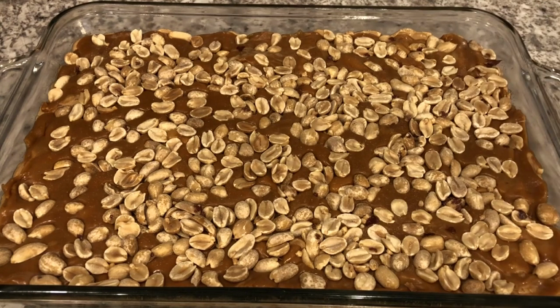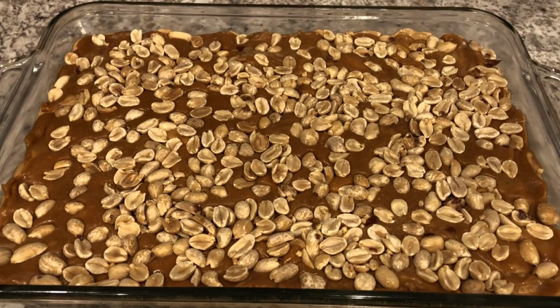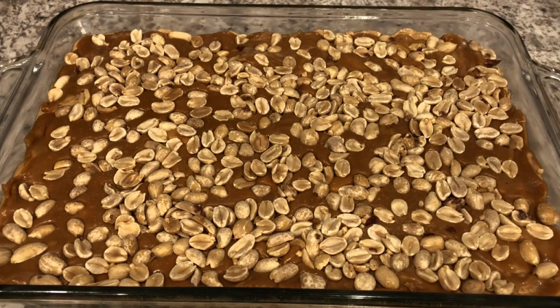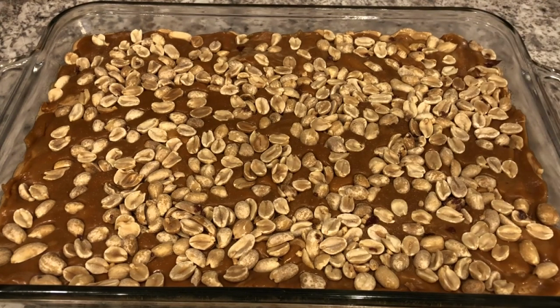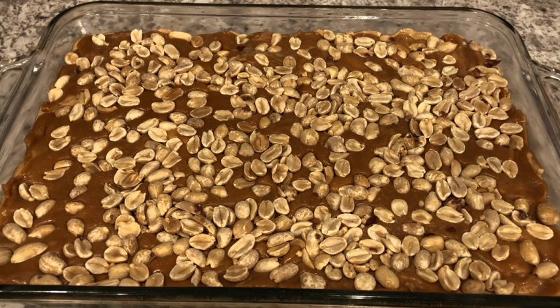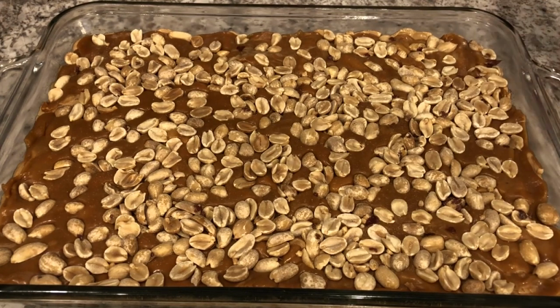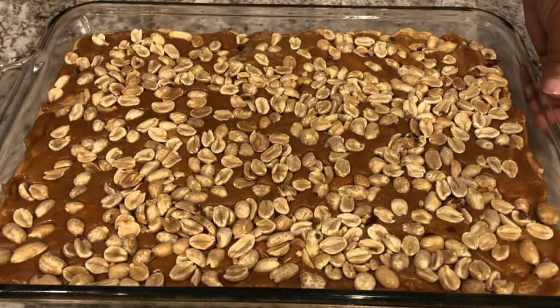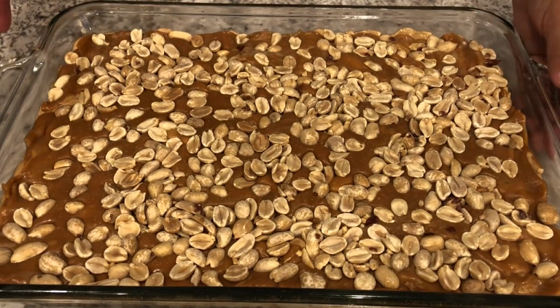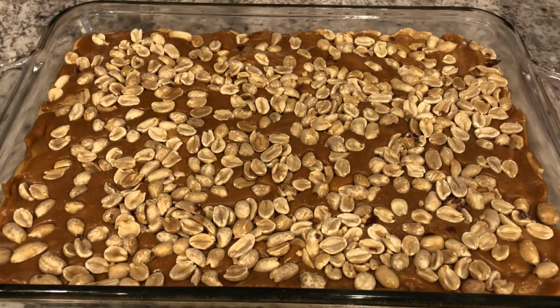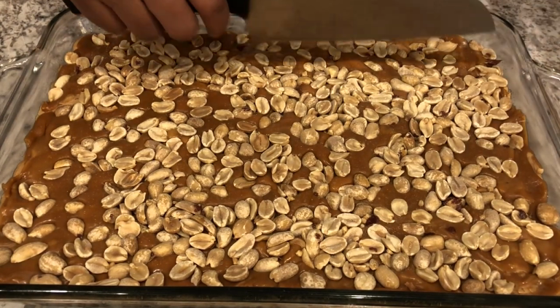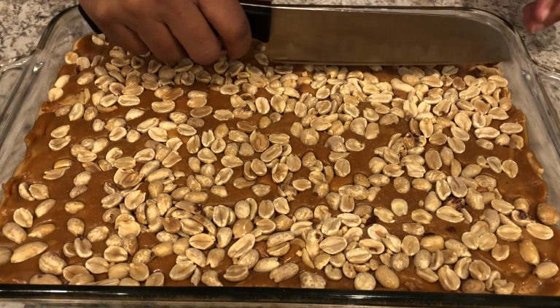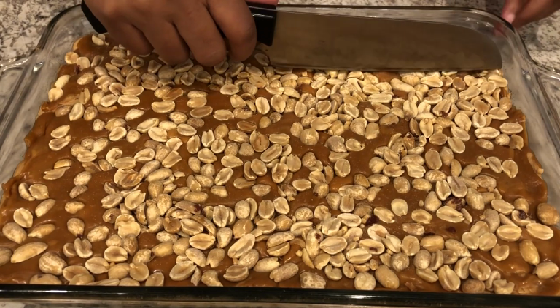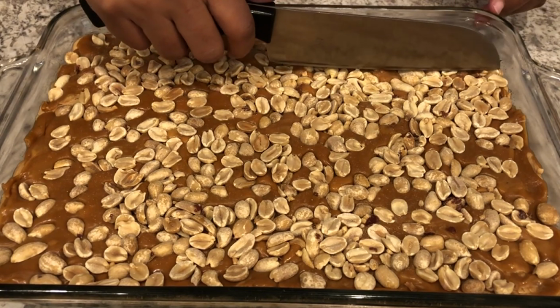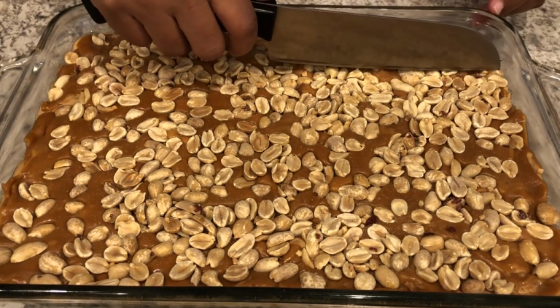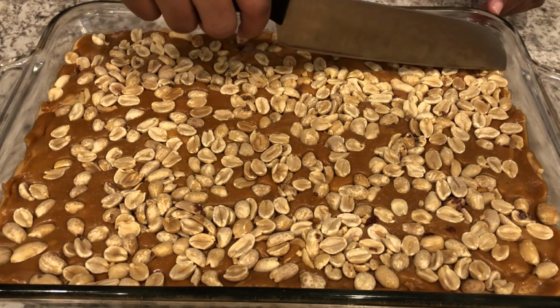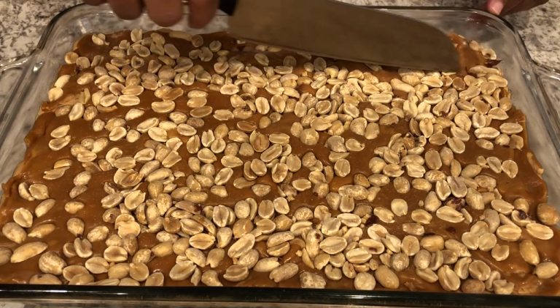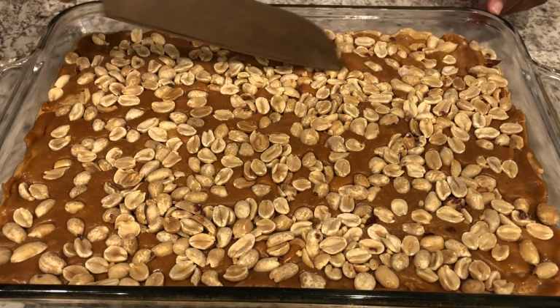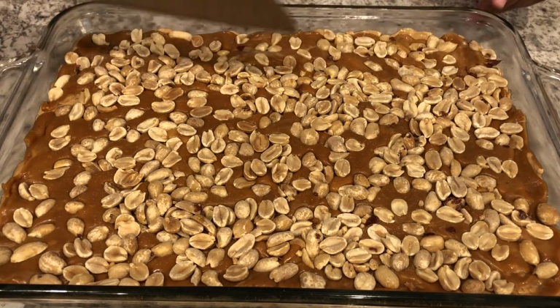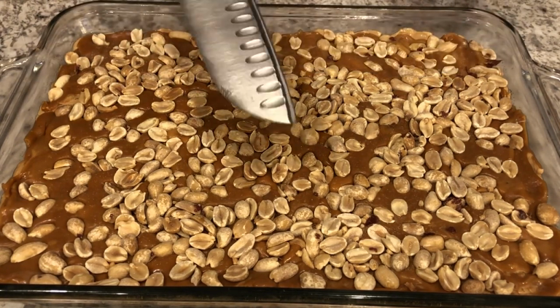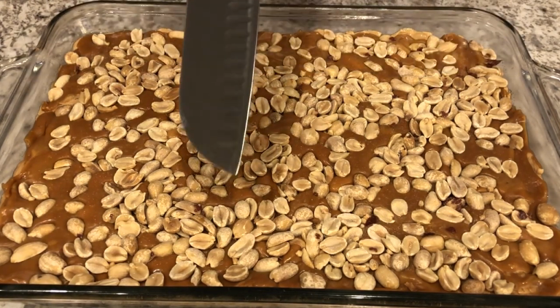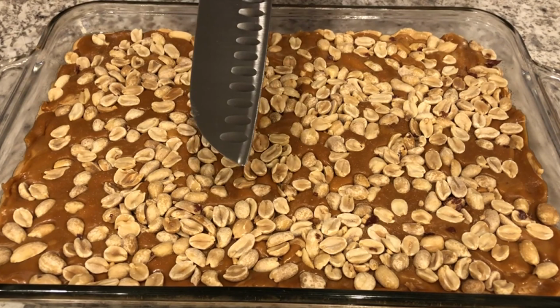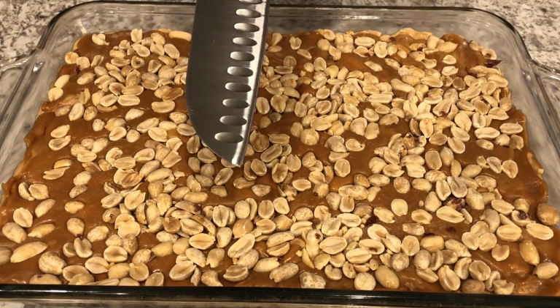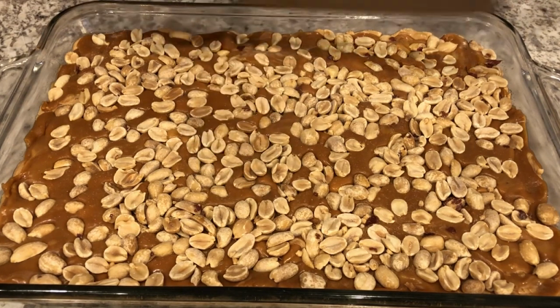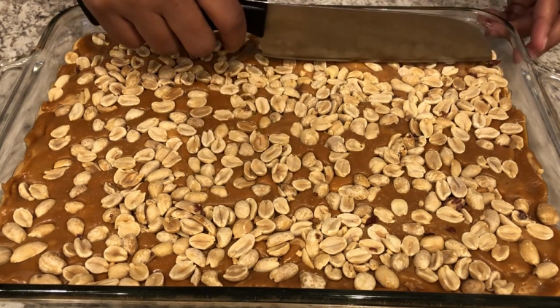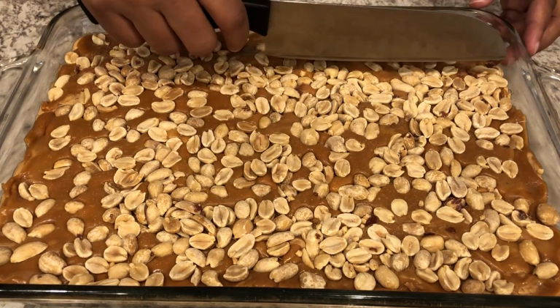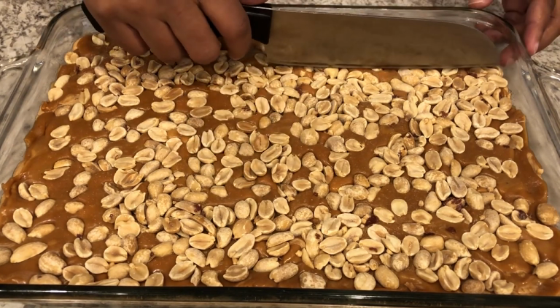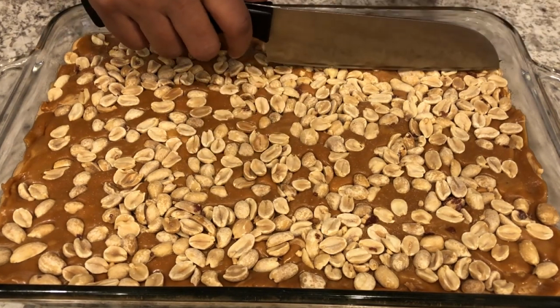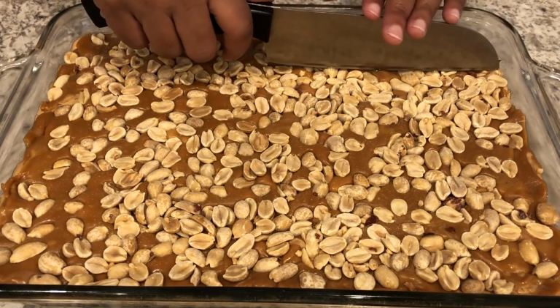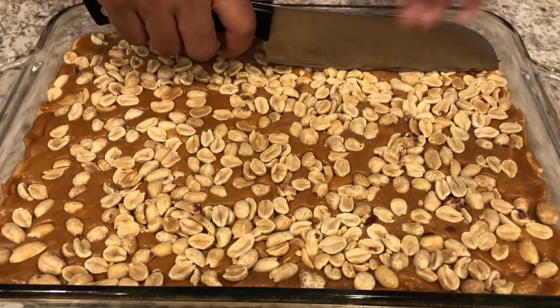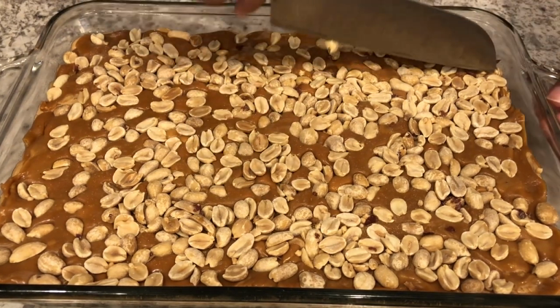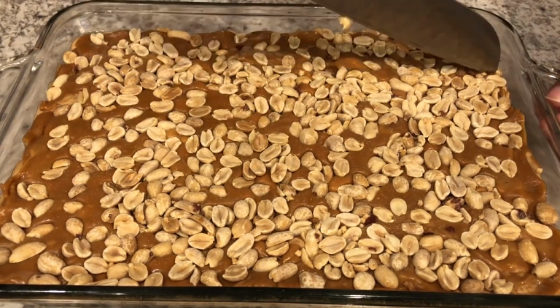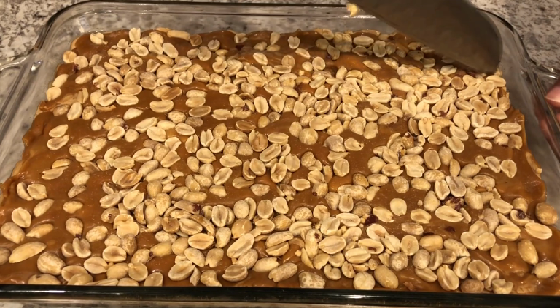I ended up refrigerating my bars for about 45 minutes instead of 30 minutes. Now I'm going to take a sharp knife that I've sprayed with cooking spray and I'm just going to cut these bars into little bites.